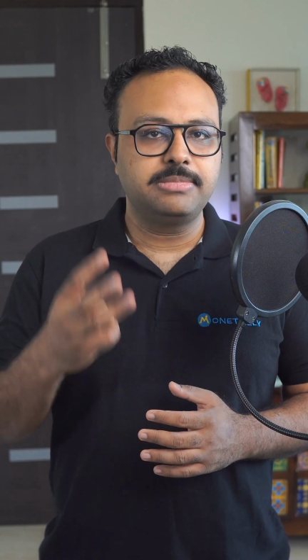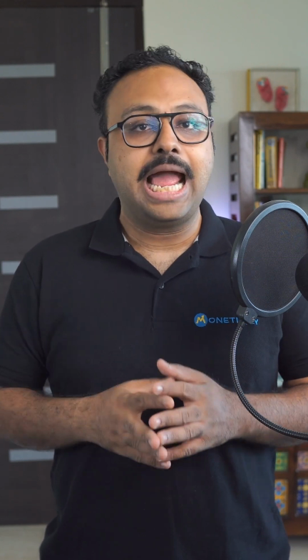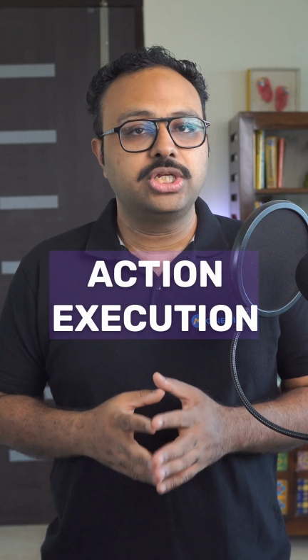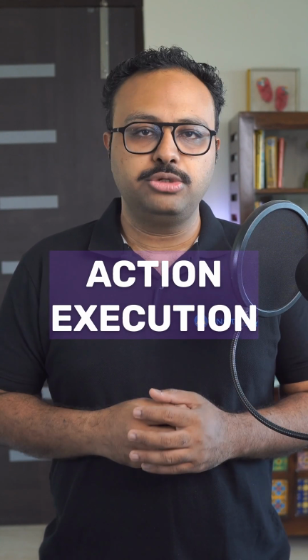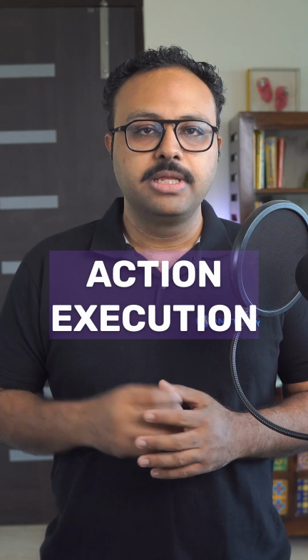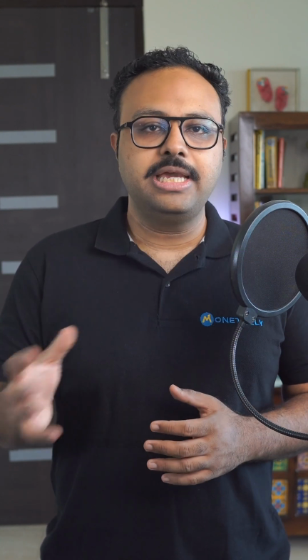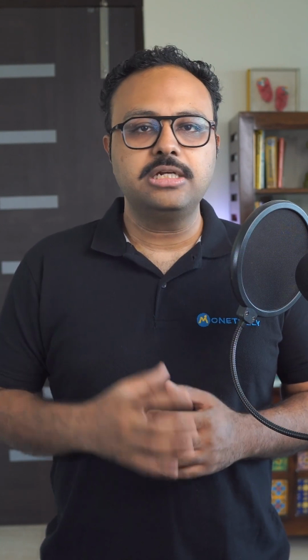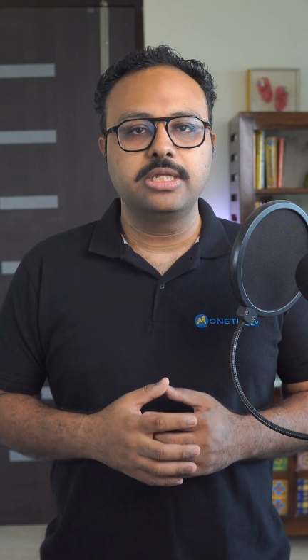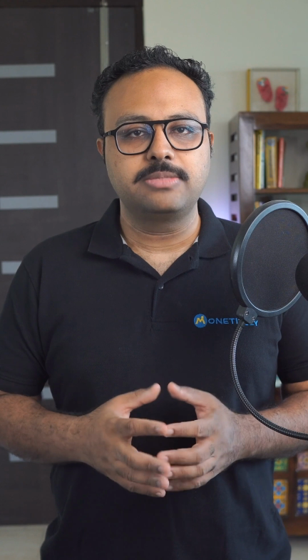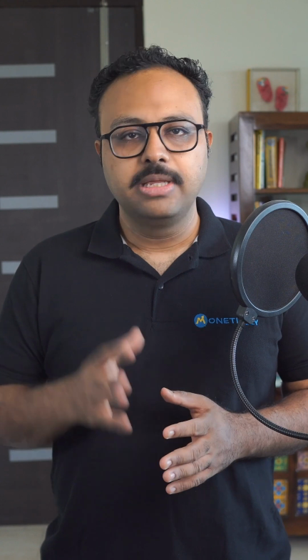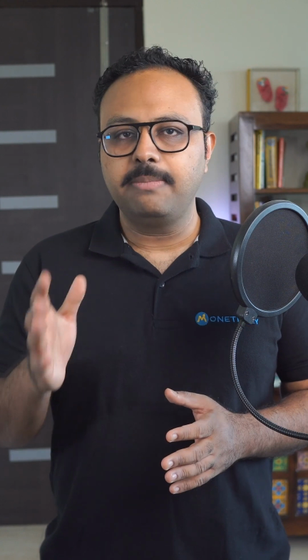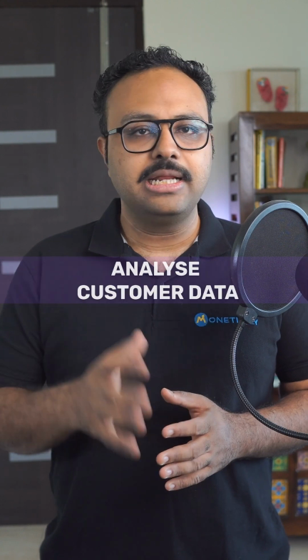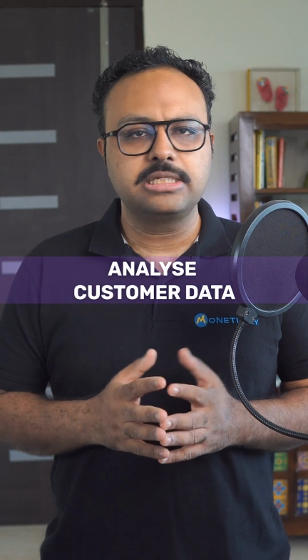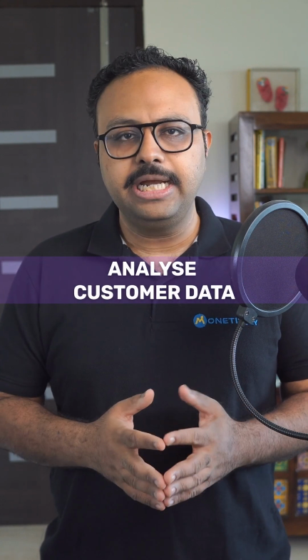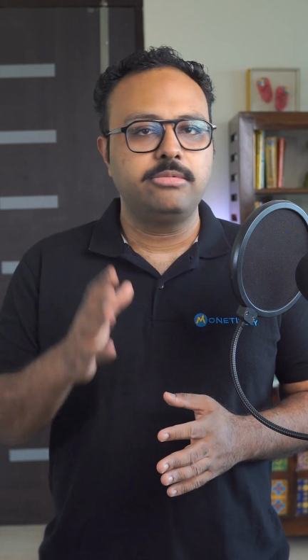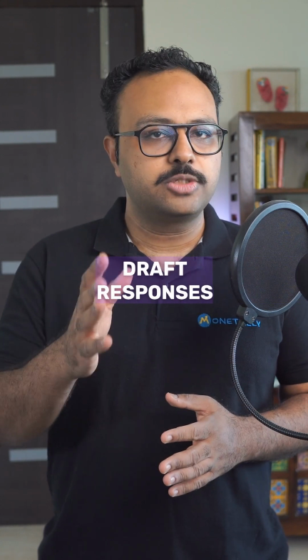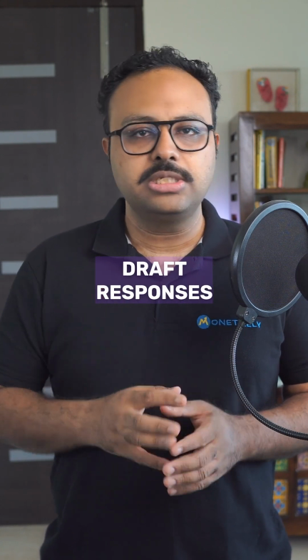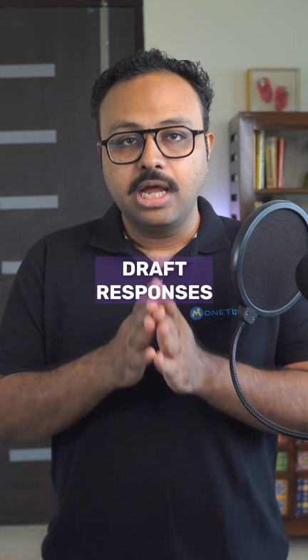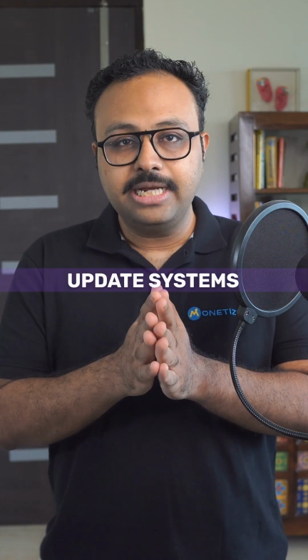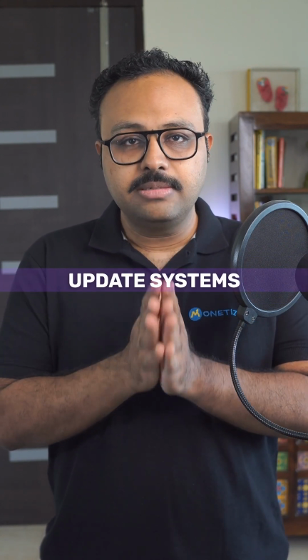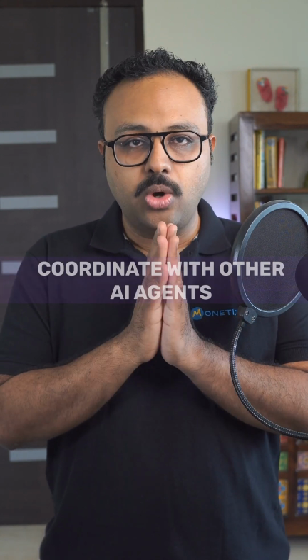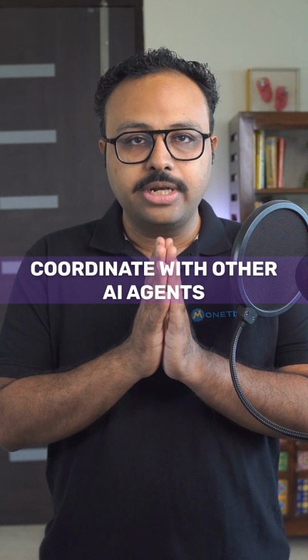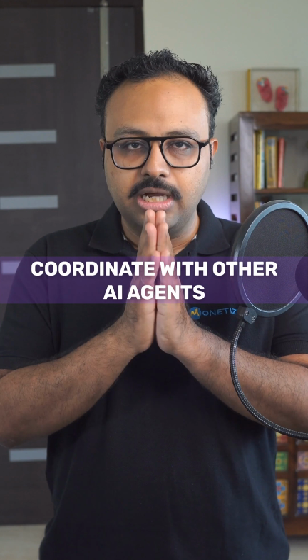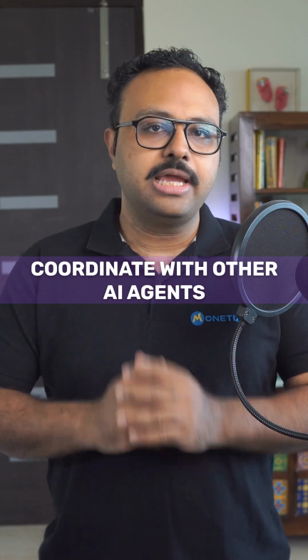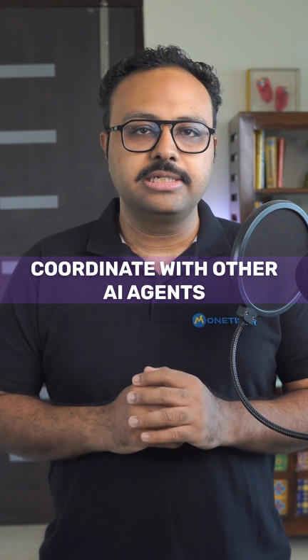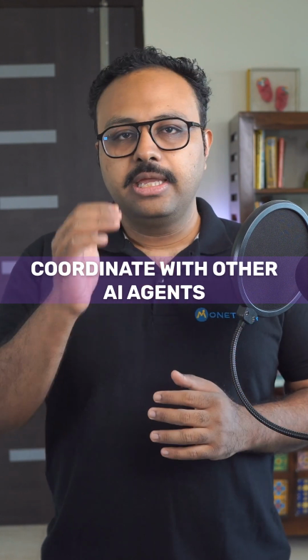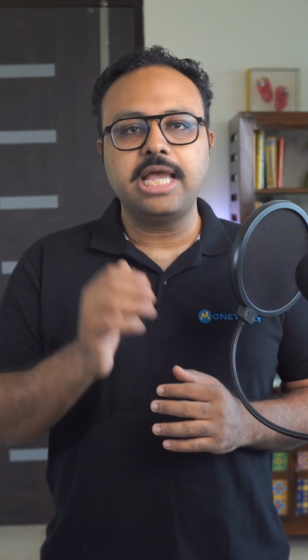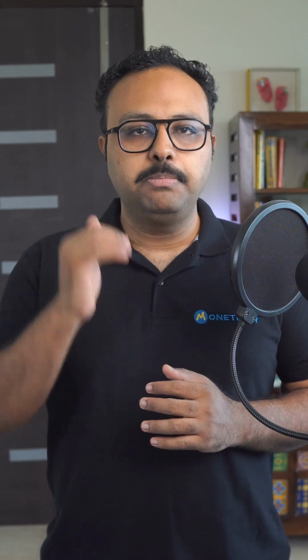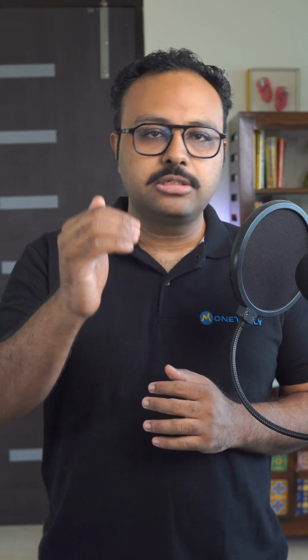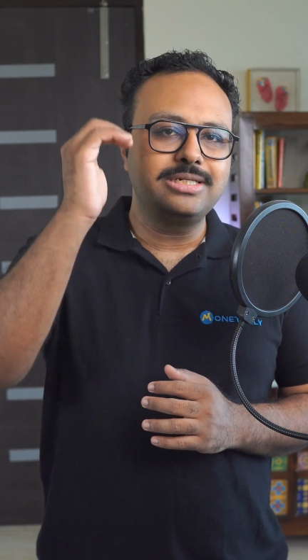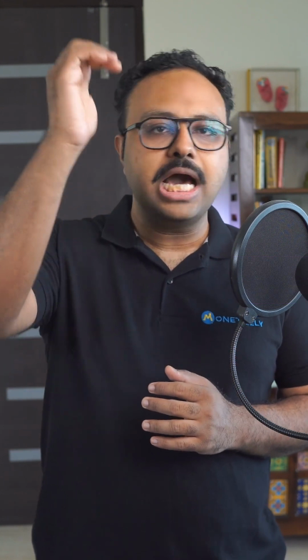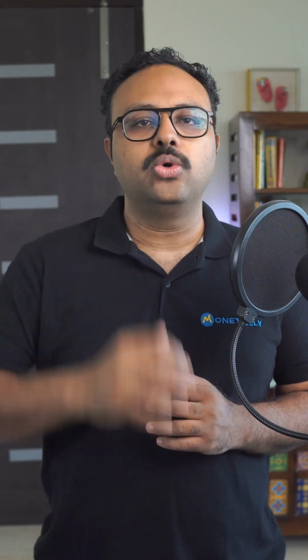Step 3: Action Execution. The AI starts working through its plan. It might analyze customer data, draft responses, update systems, or coordinate with other AI agents. Each action builds towards the larger goal.